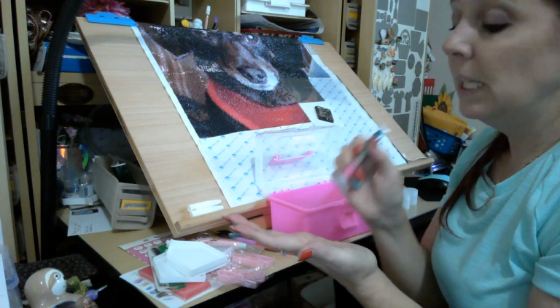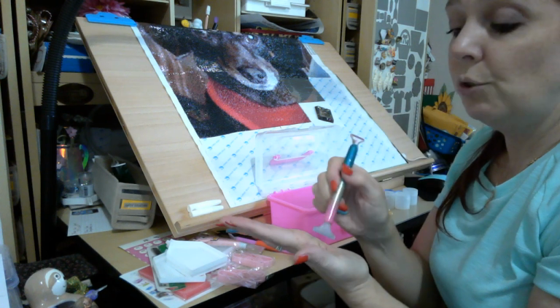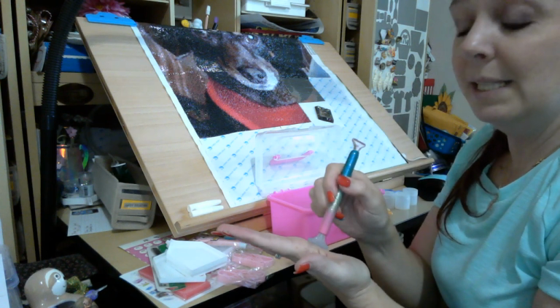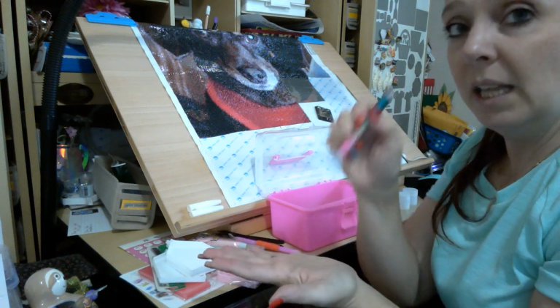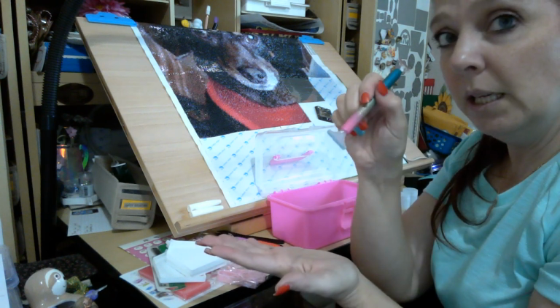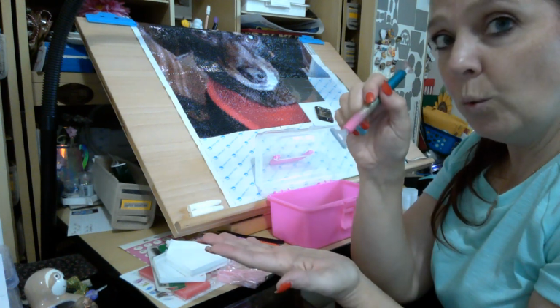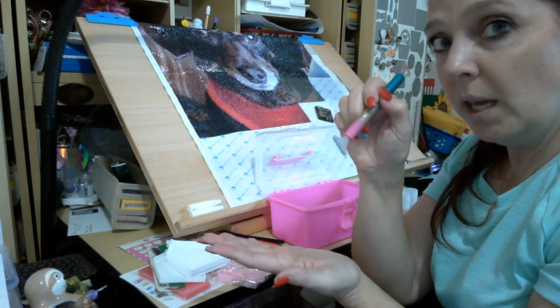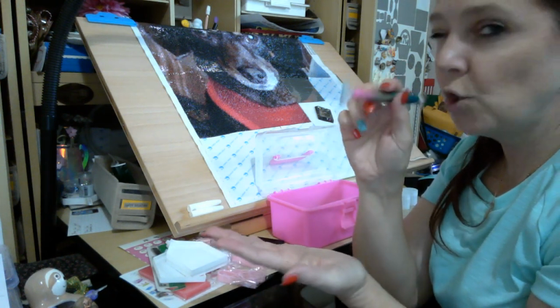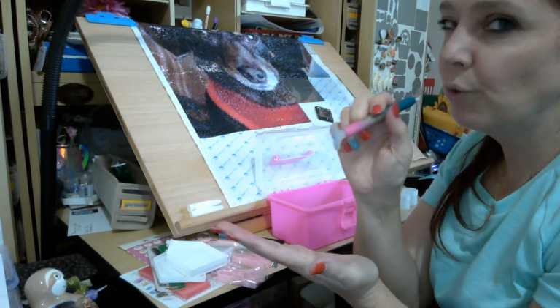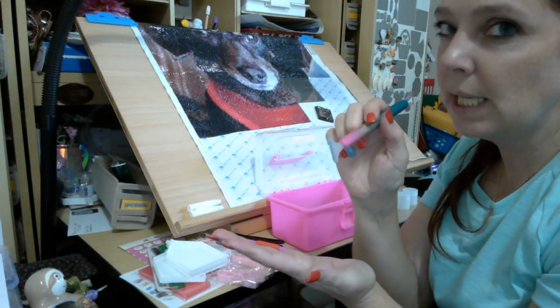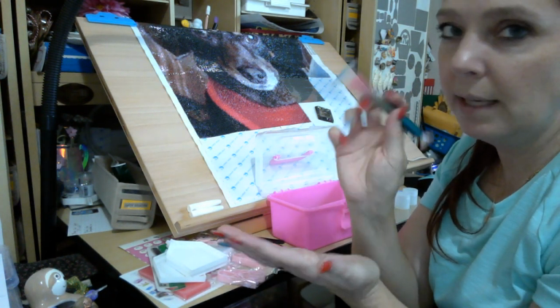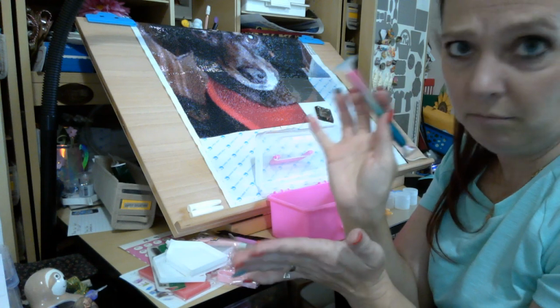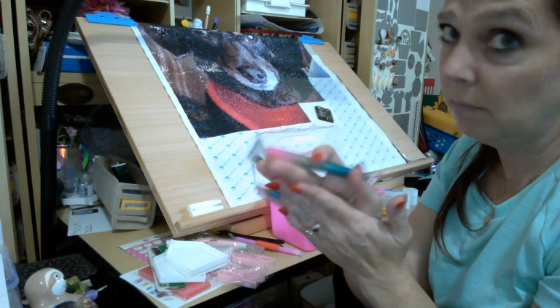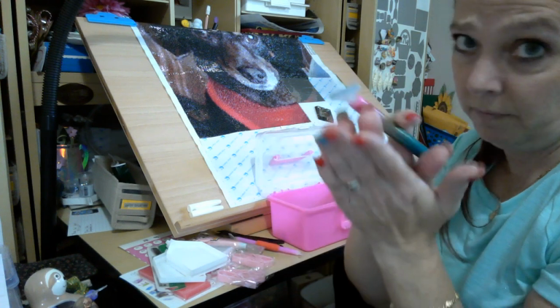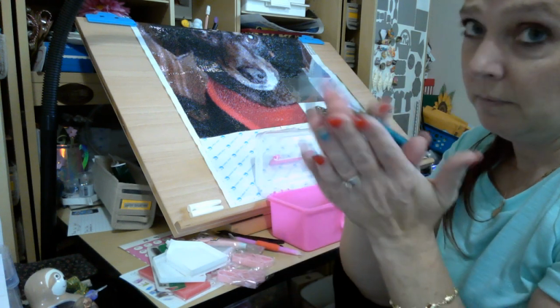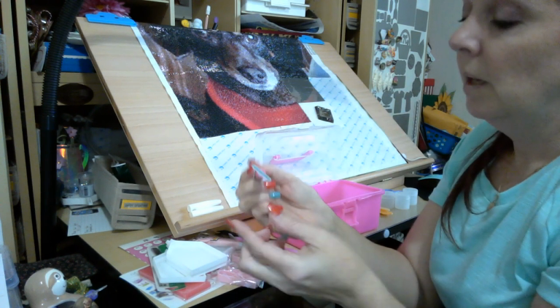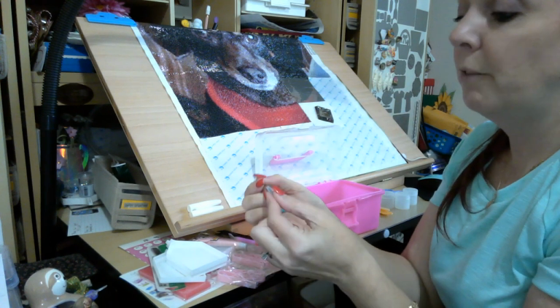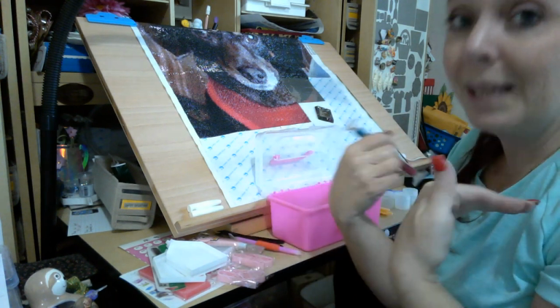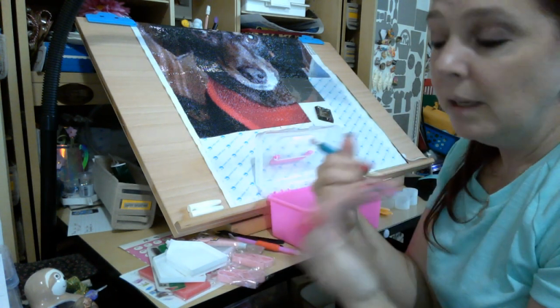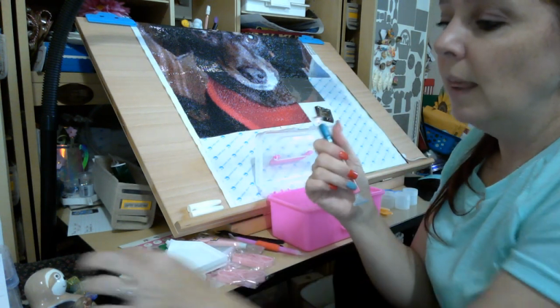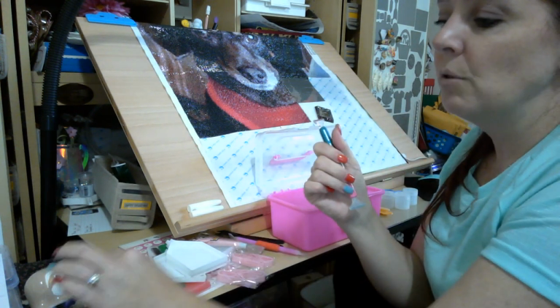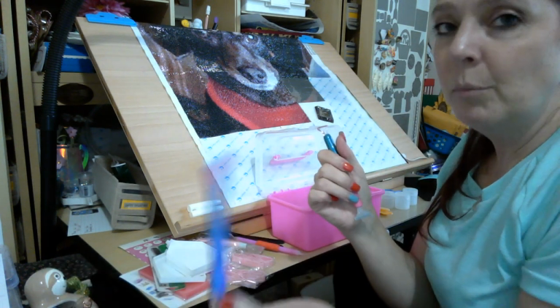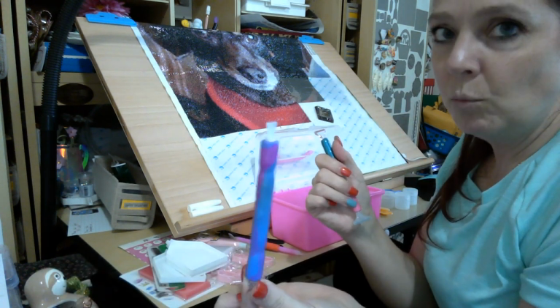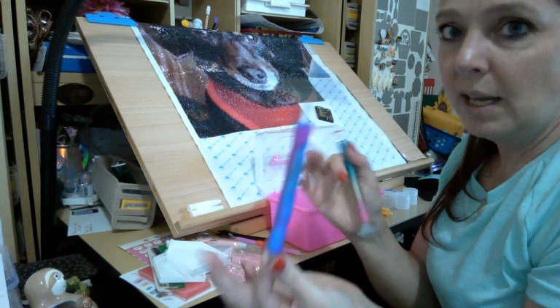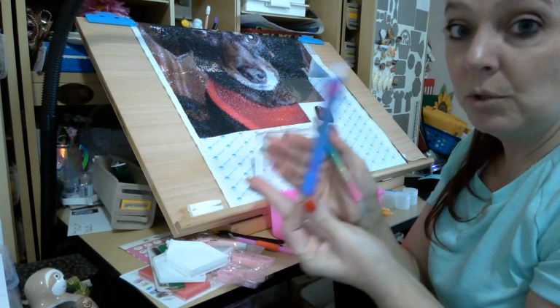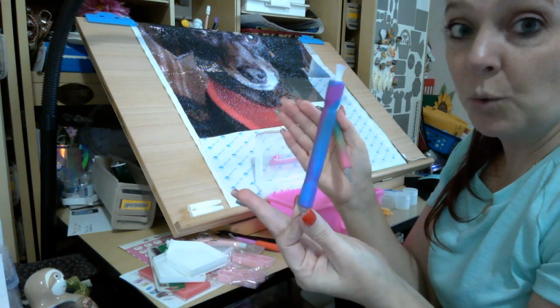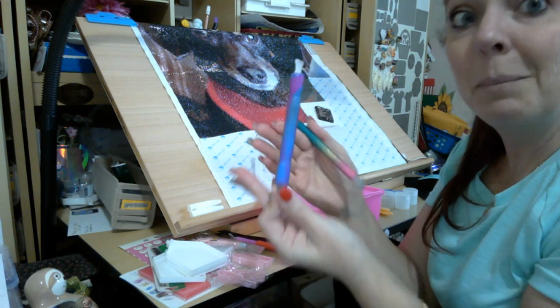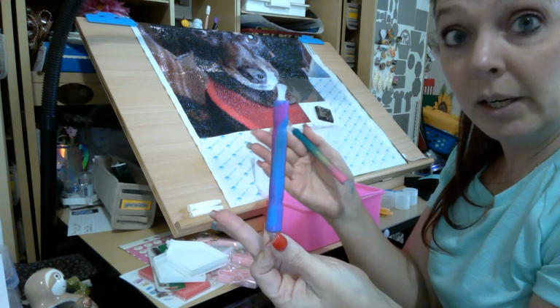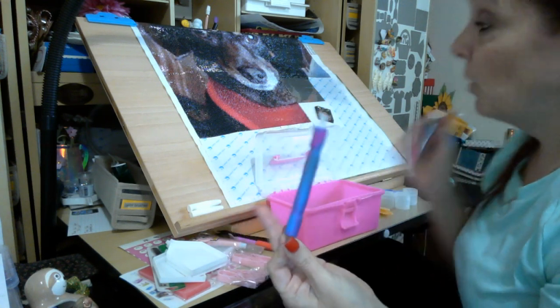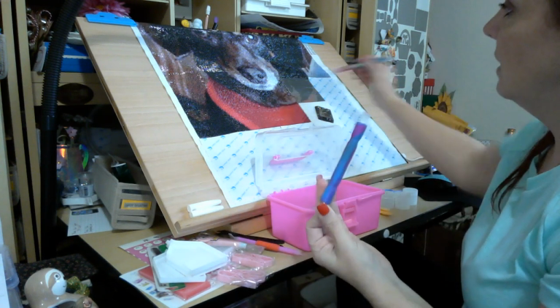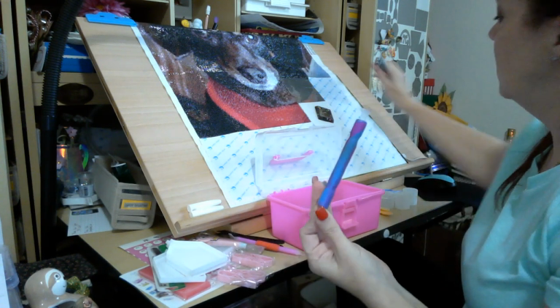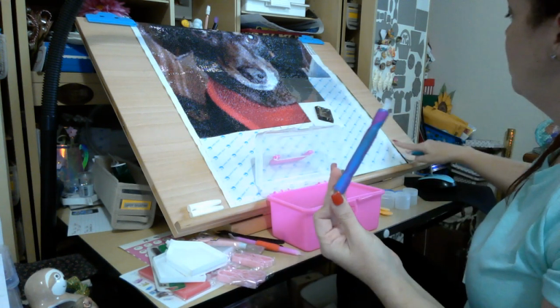I do not recommend using the nine-placer on squares because you tend to get a little wonky unless you have a really steady hand. For me, the most I can put down at one time when doing squares is from a big area like this section up here.